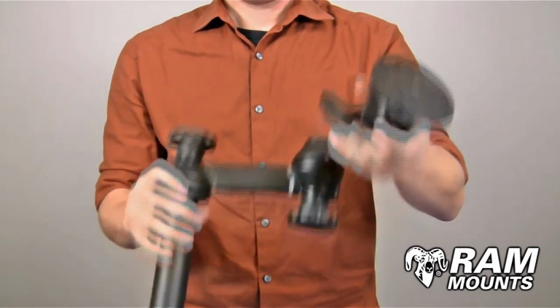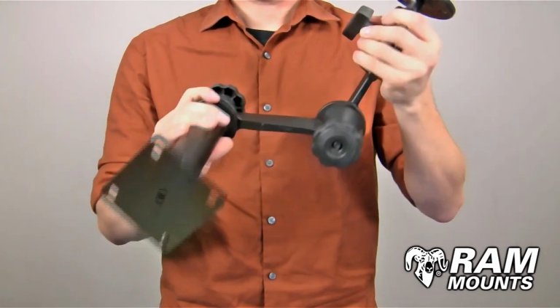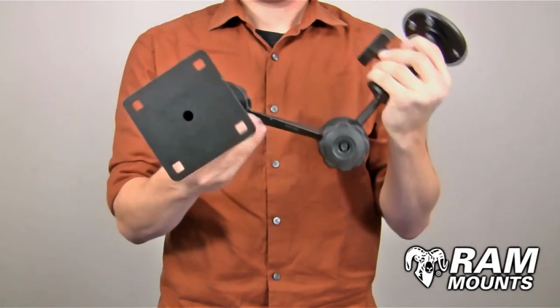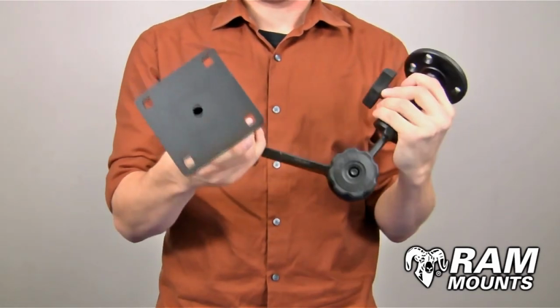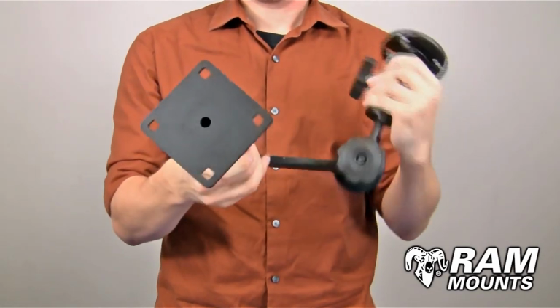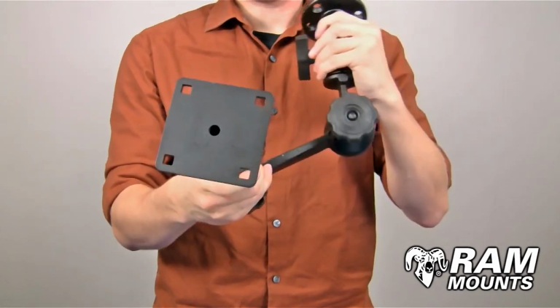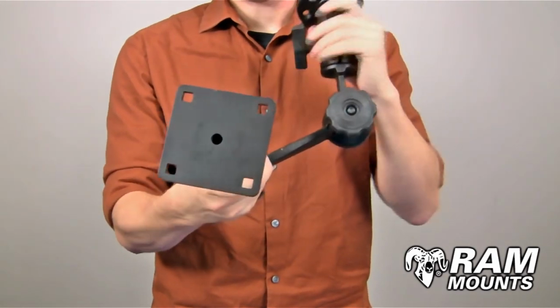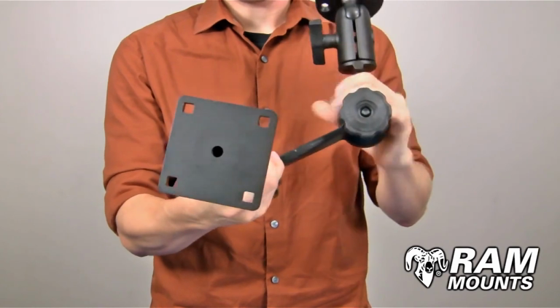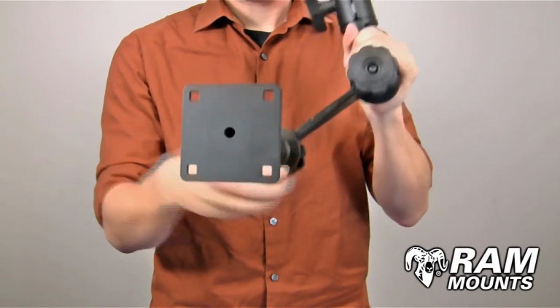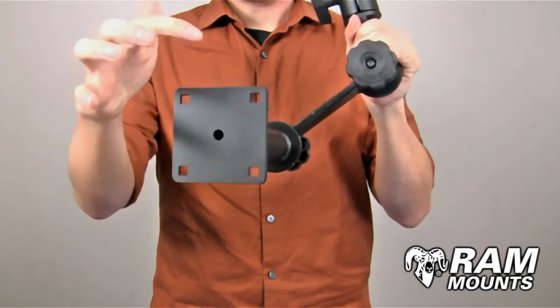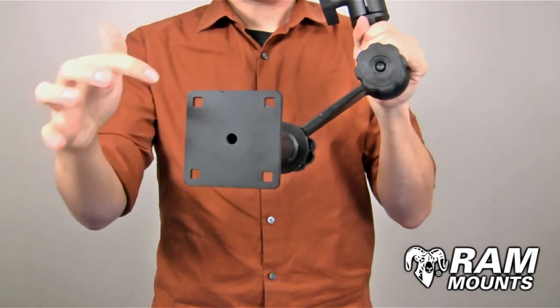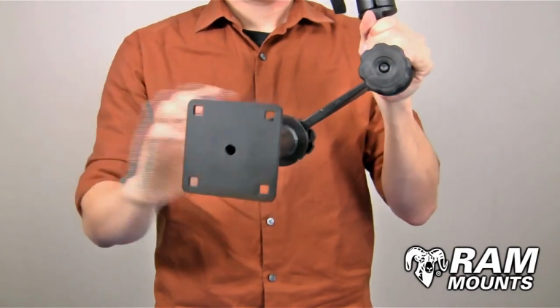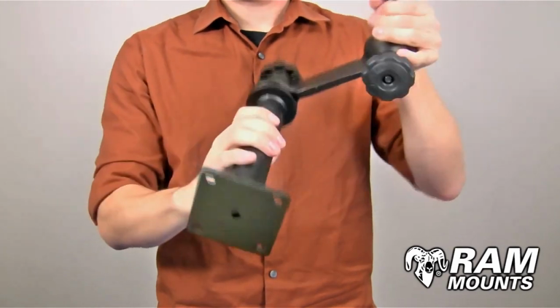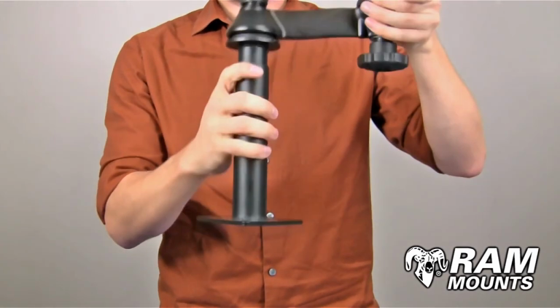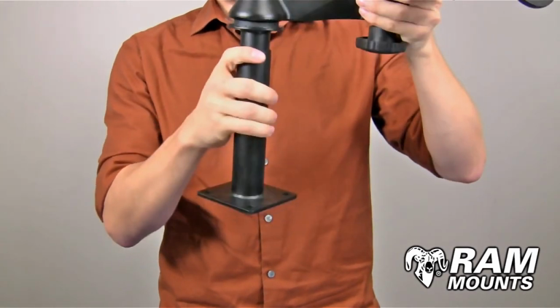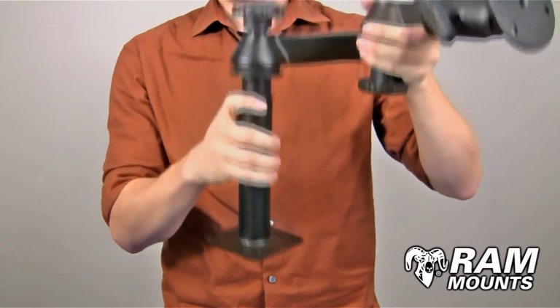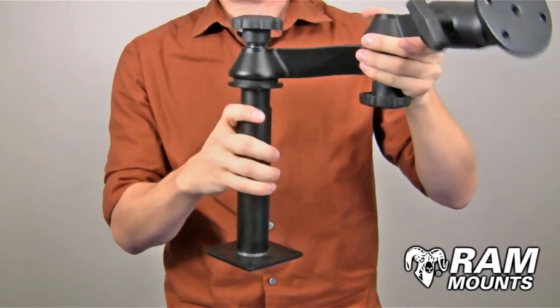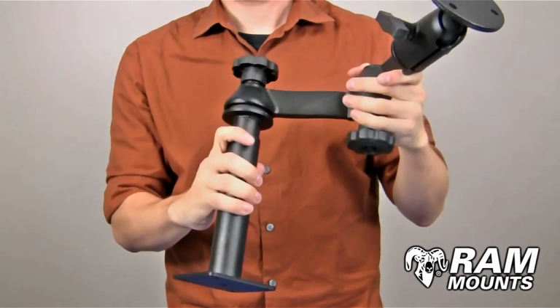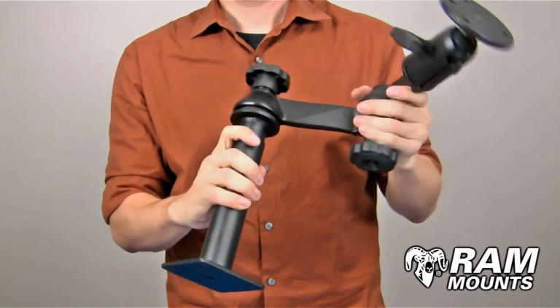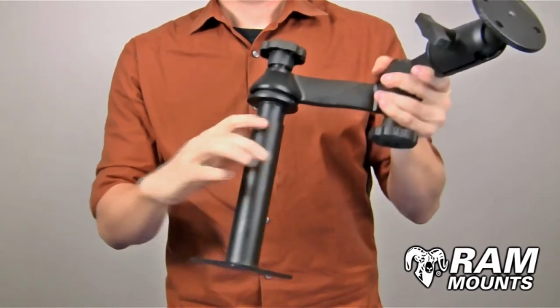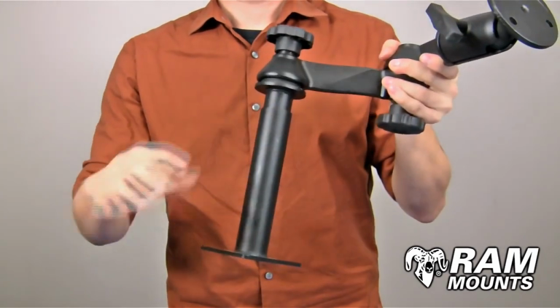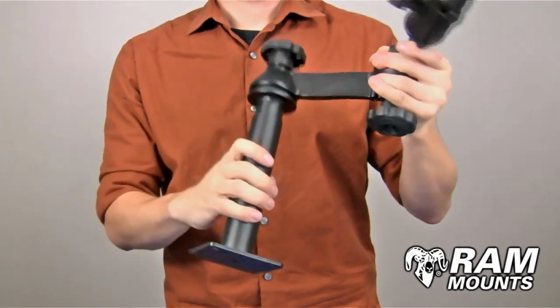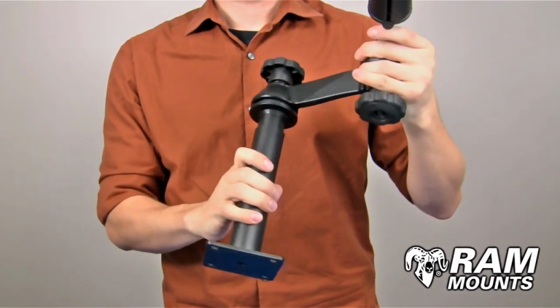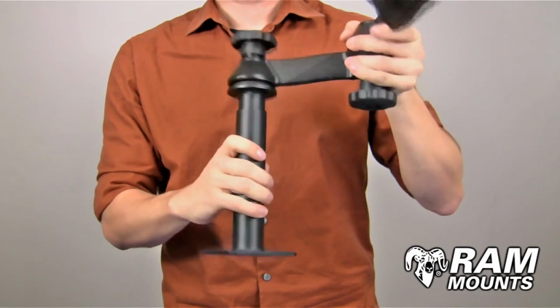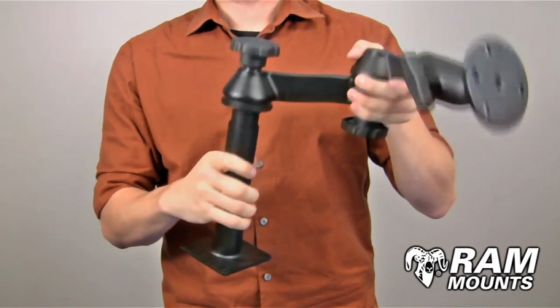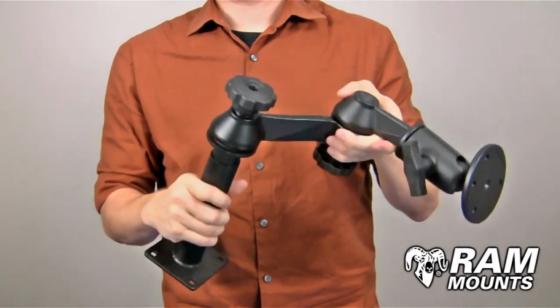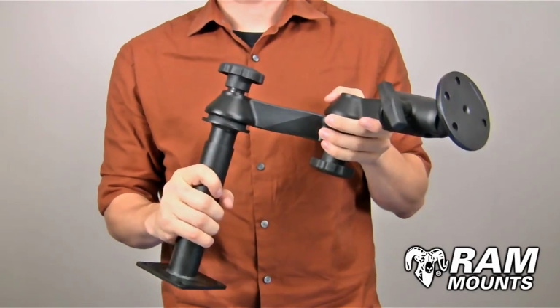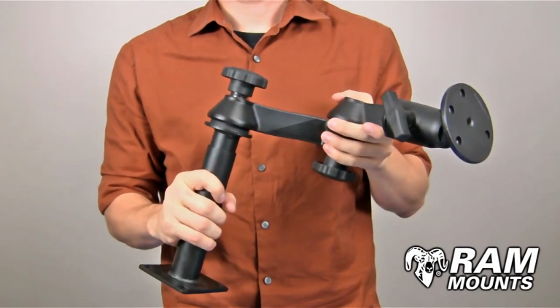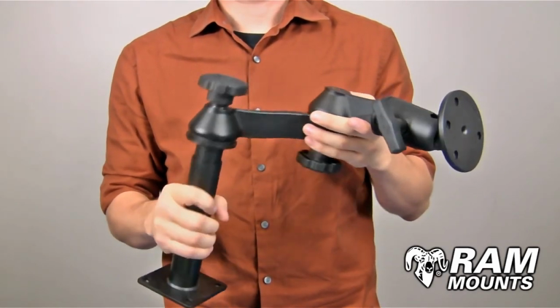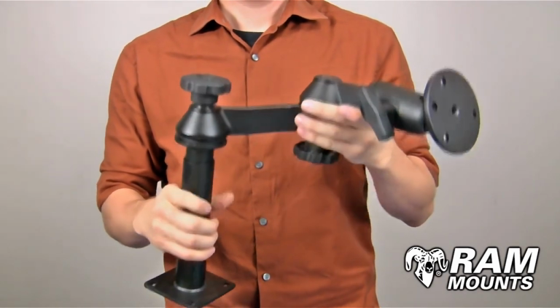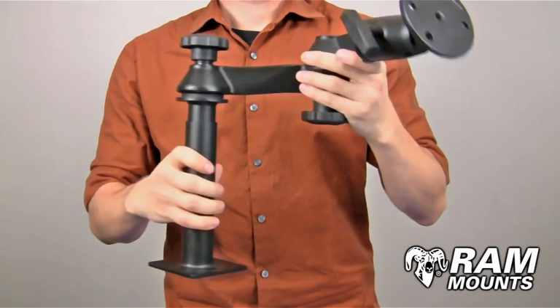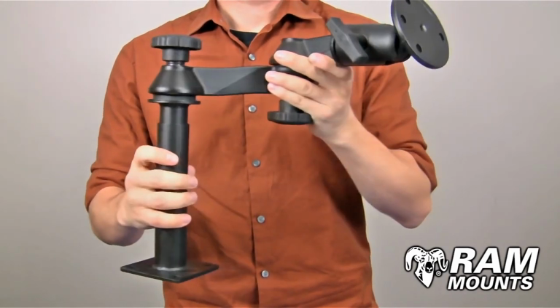The flat plate on the bottom of the lower pole is a square plate that can hard mount against any flat surface, or you can integrate it with any RAM no drill vehicle base system.